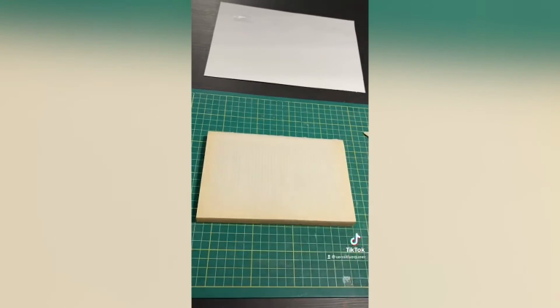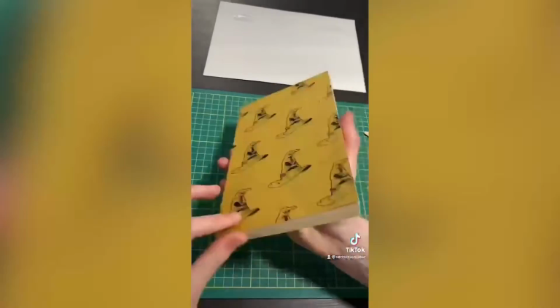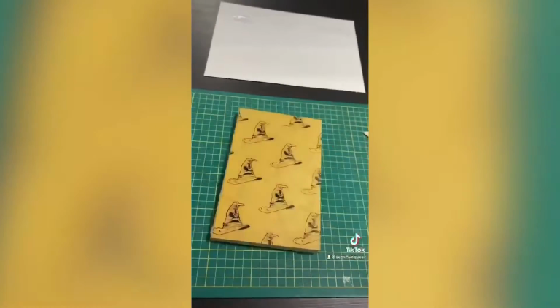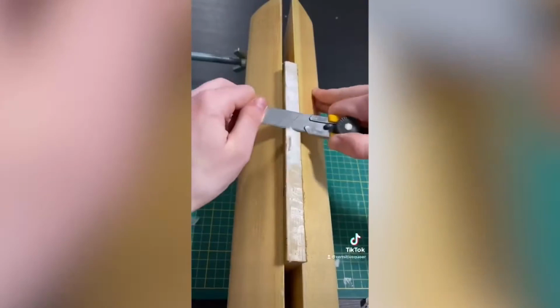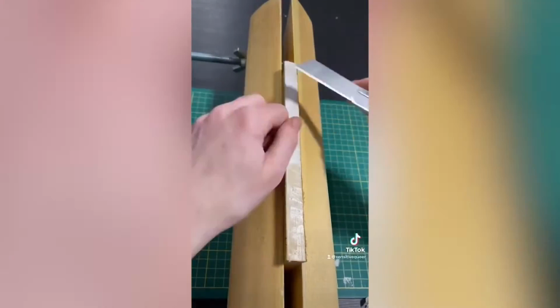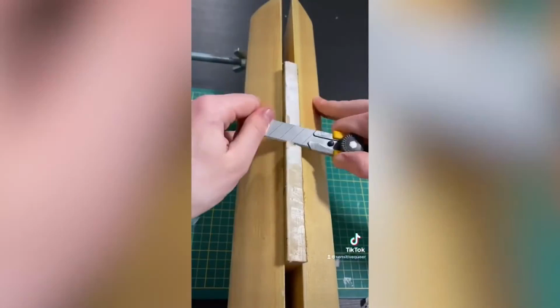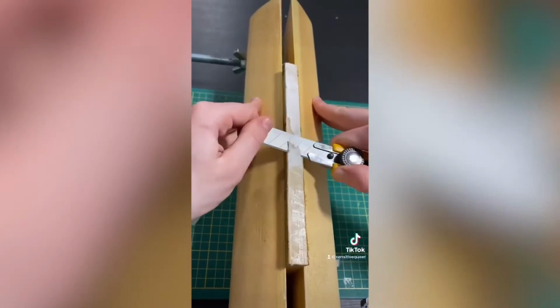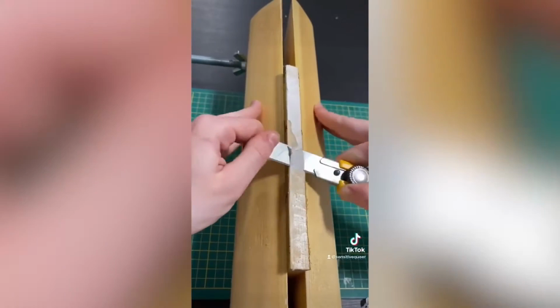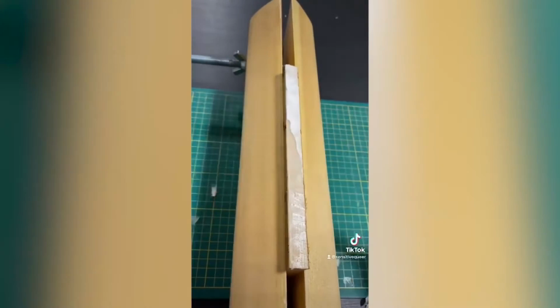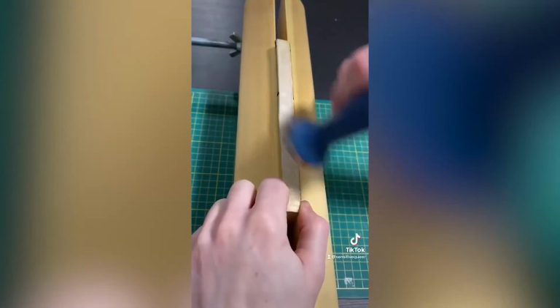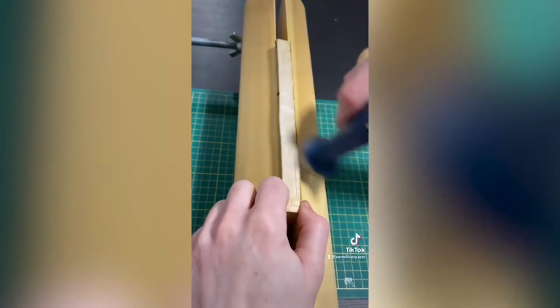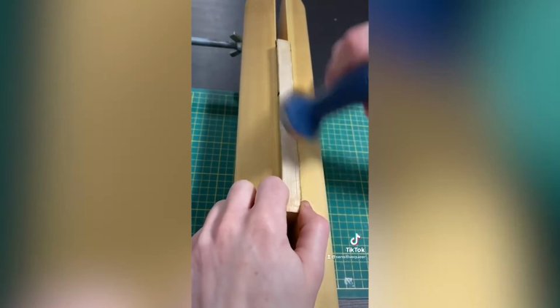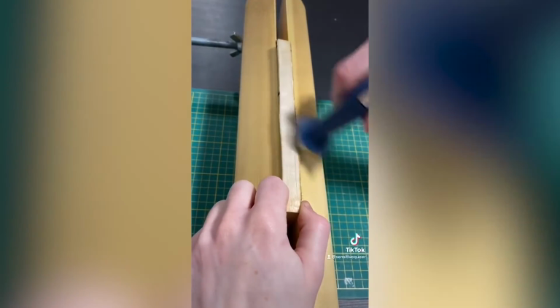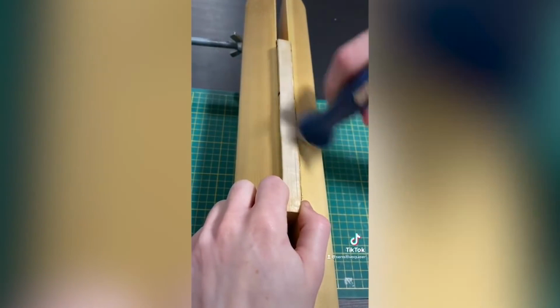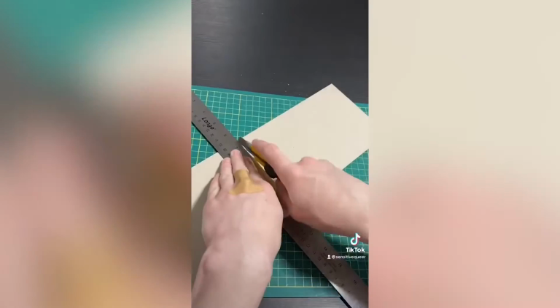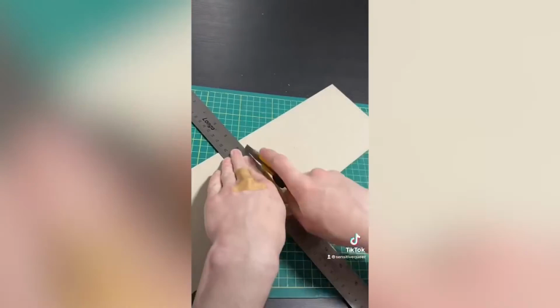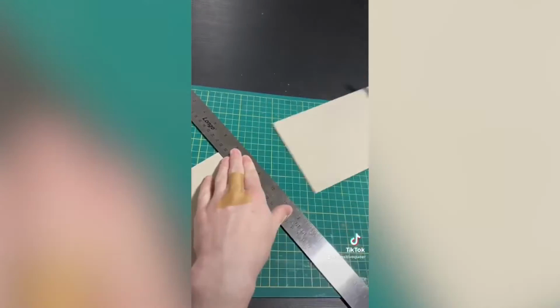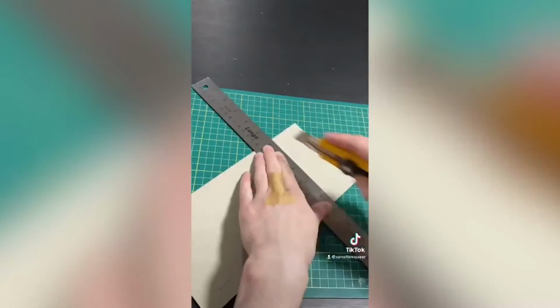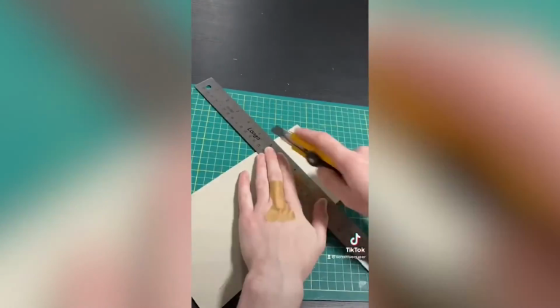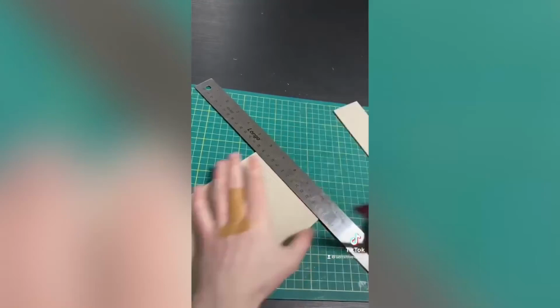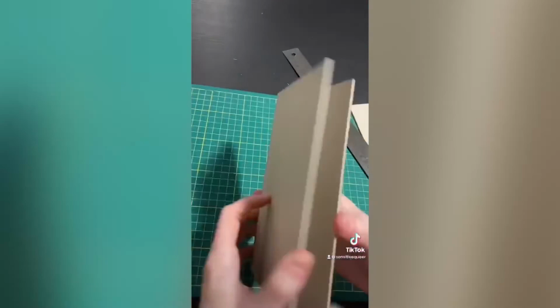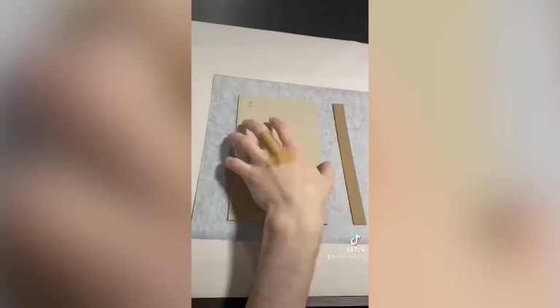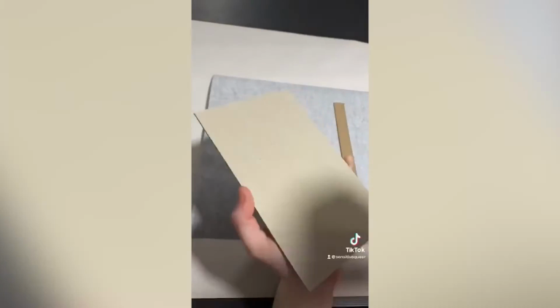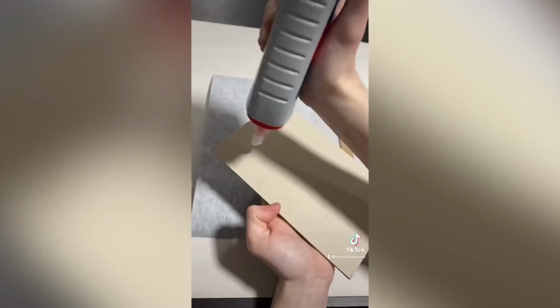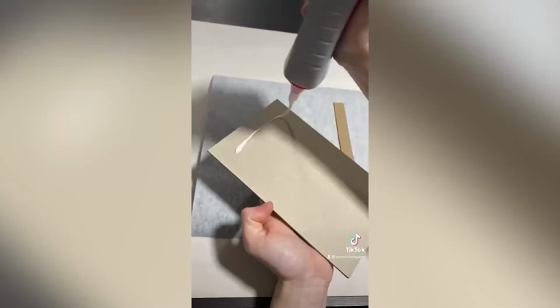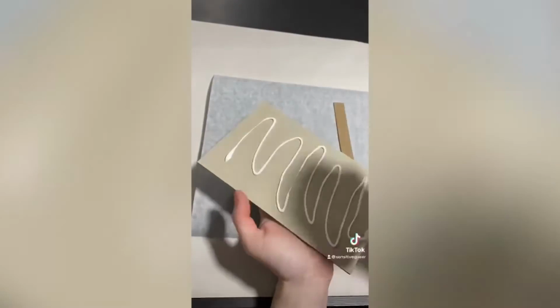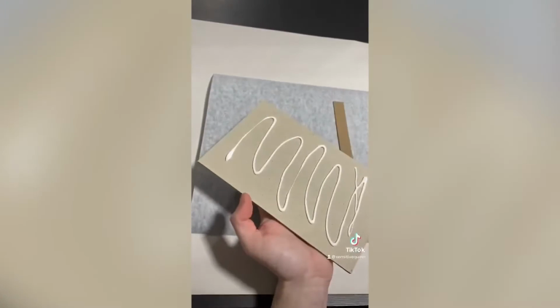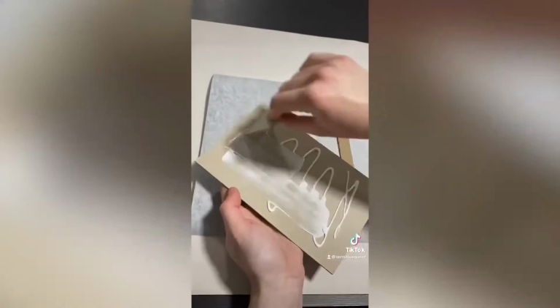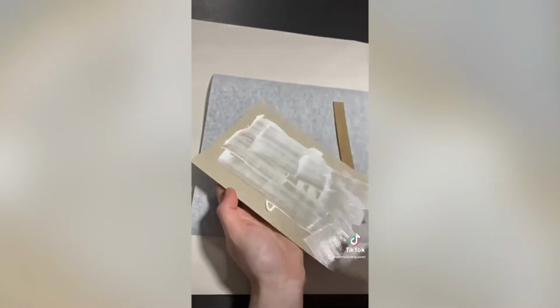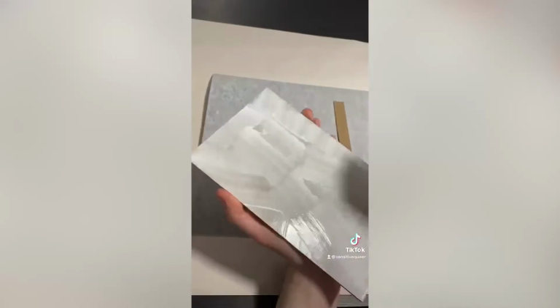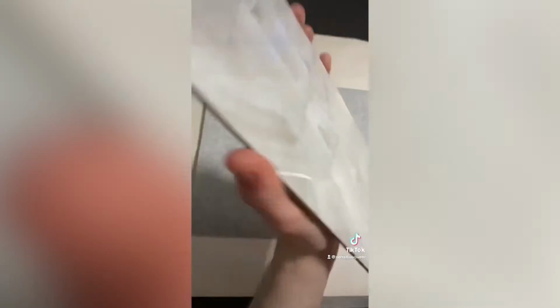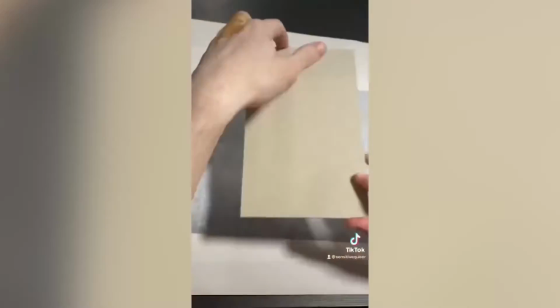Next up, the book goes into my finishing press and the spine gets shaved down of all of that extra glue so that I can round it with my little hammer. After that, the spine is re-glued and reinforced.